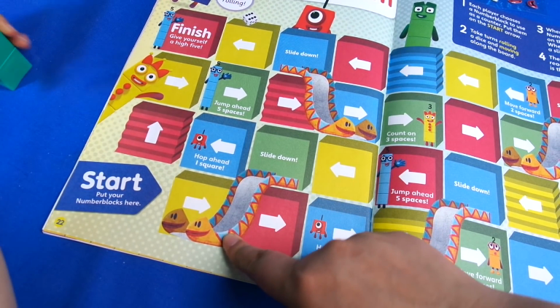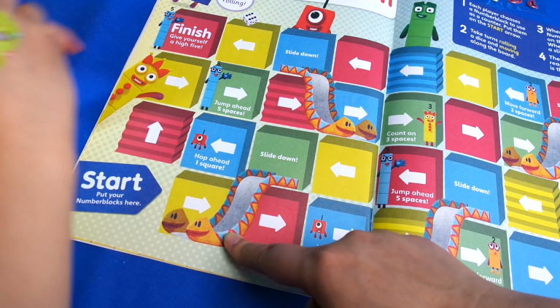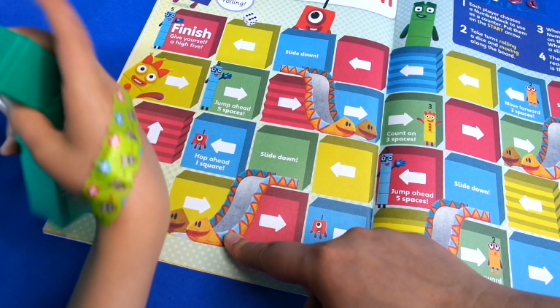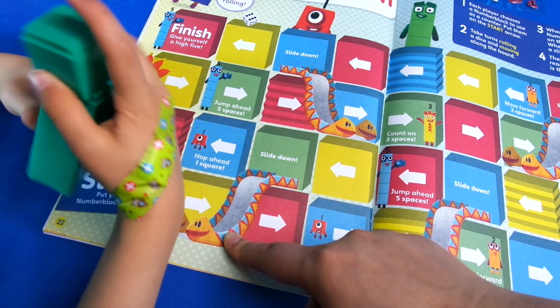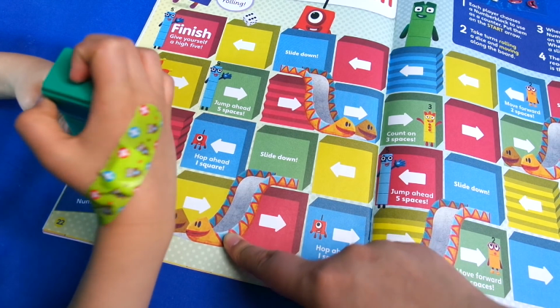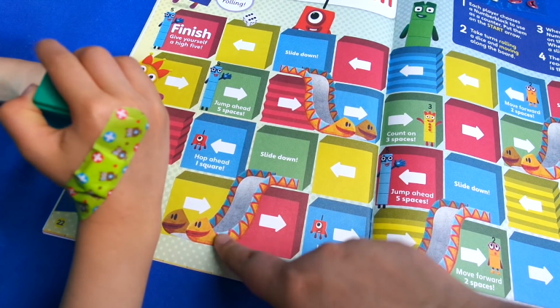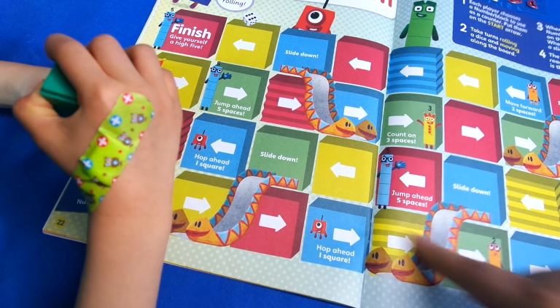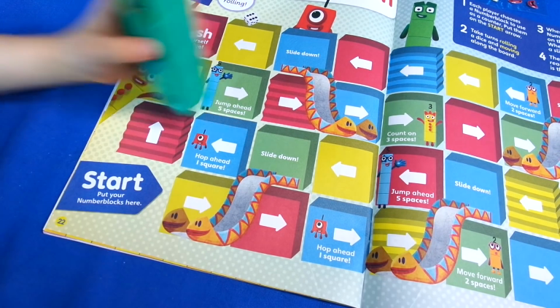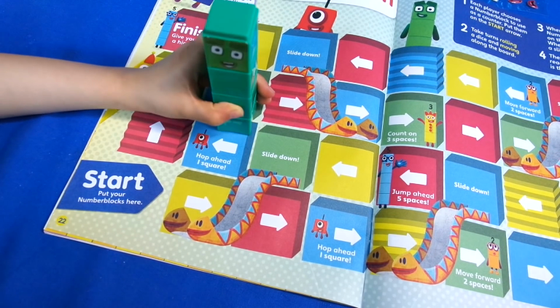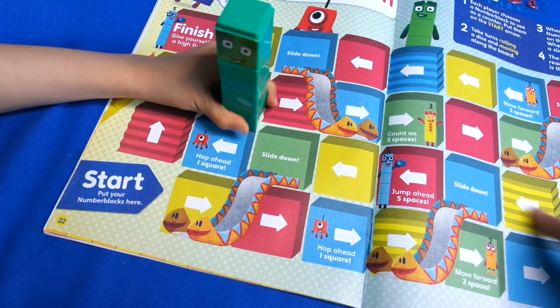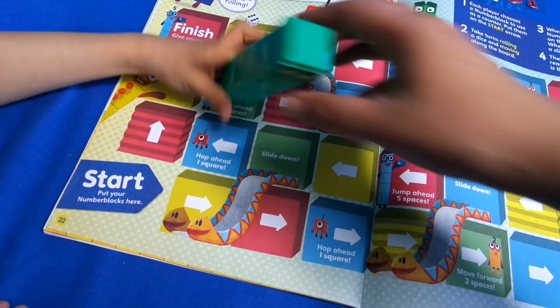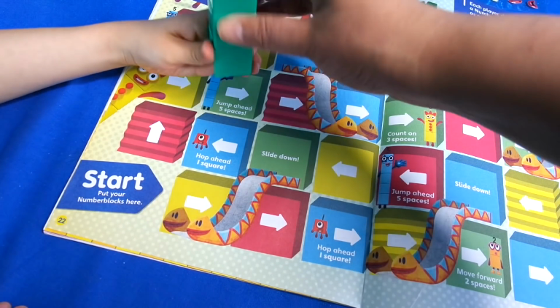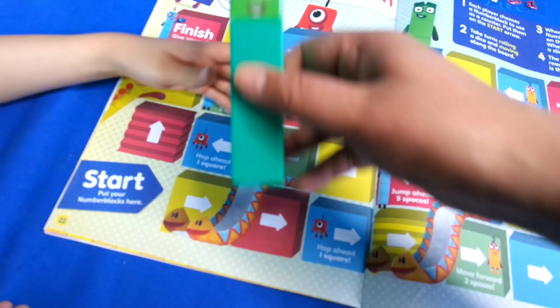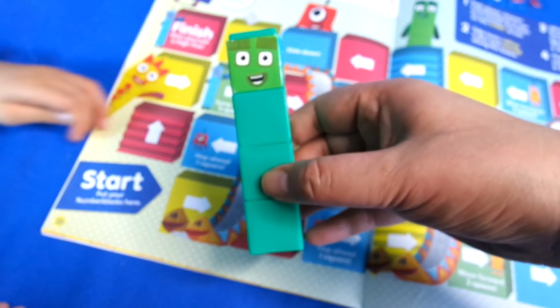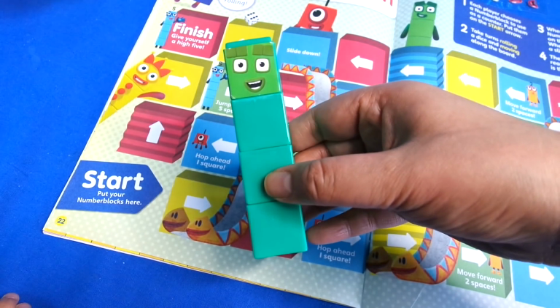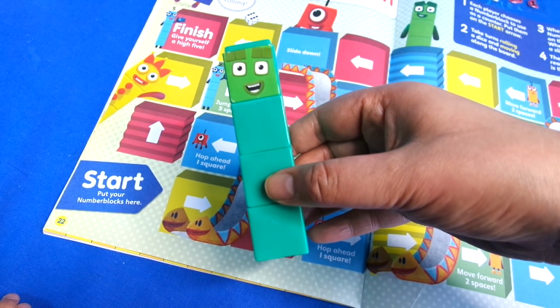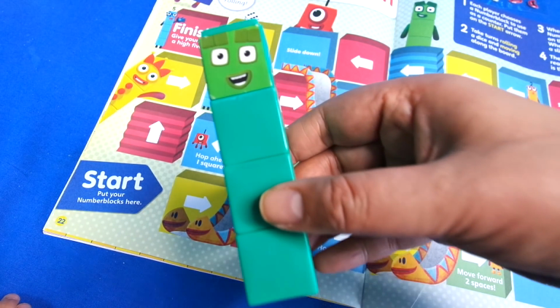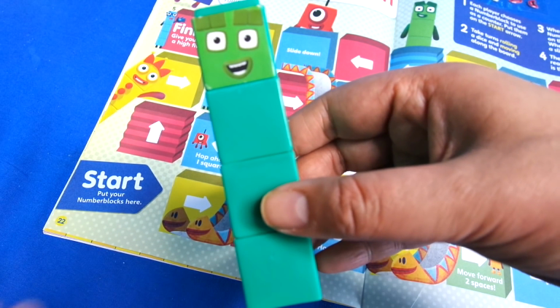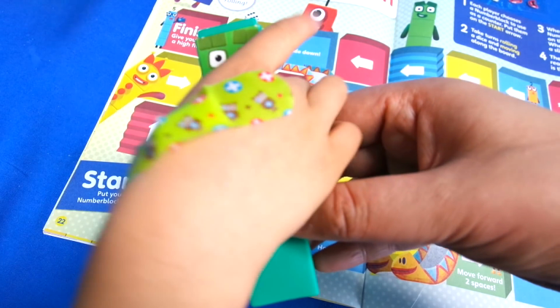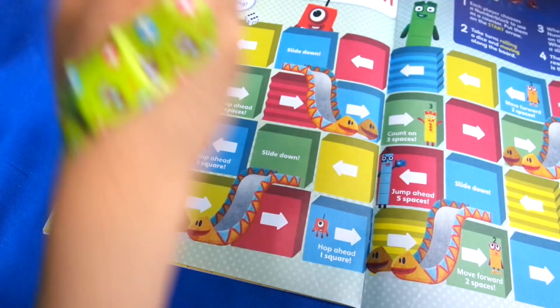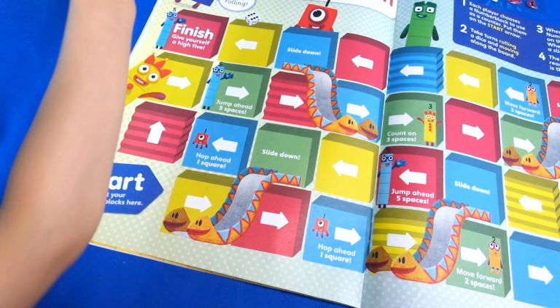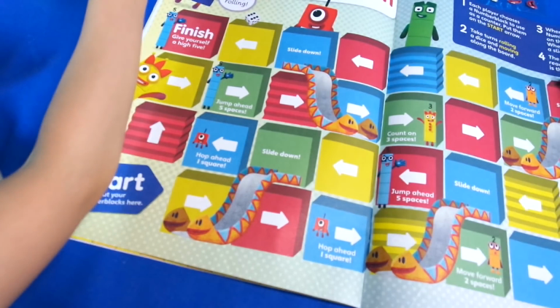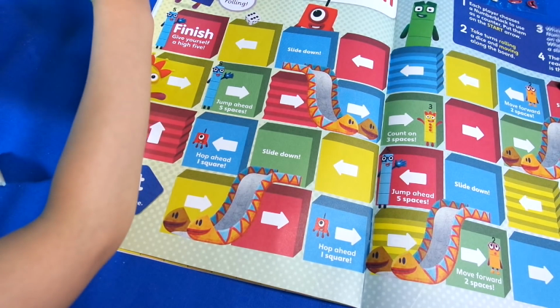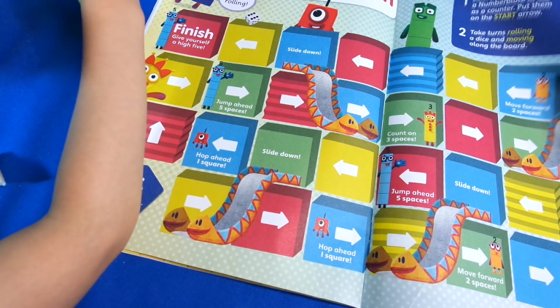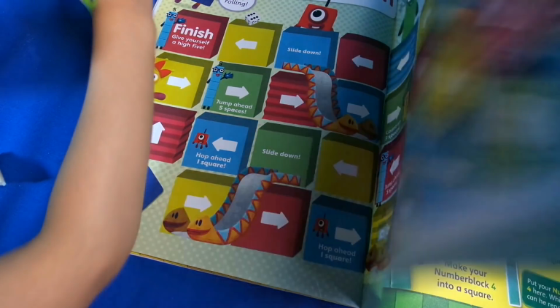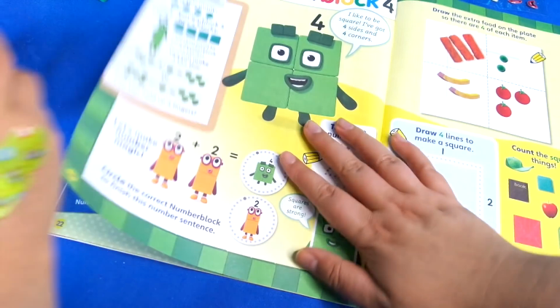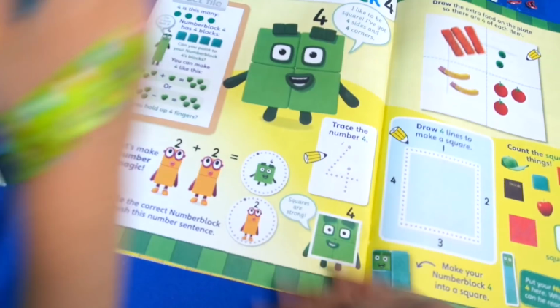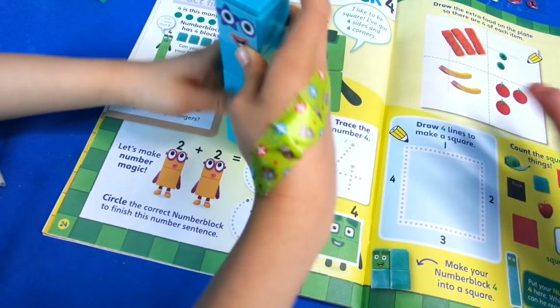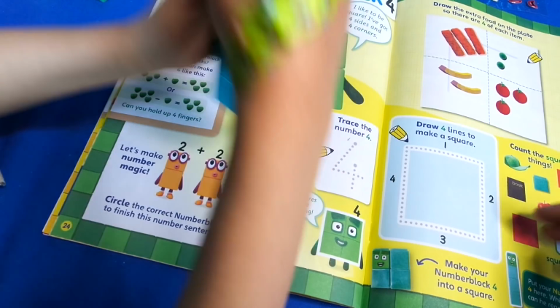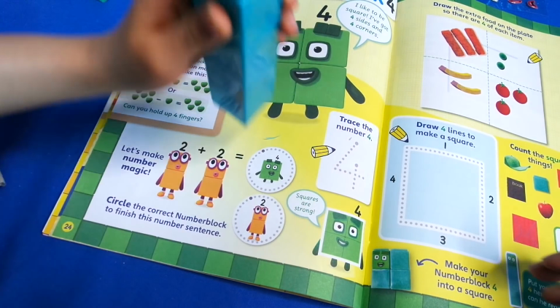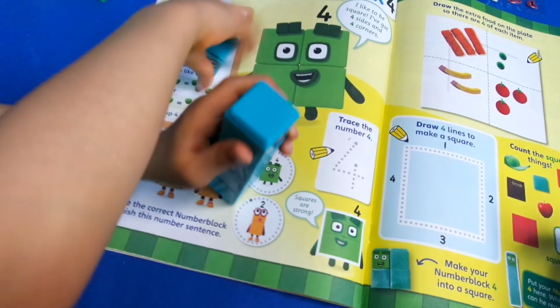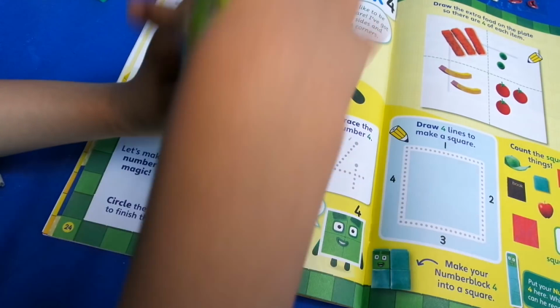You use the Number Block as a counter and you need a dice to do this game. And here's Number Block Four everyone!